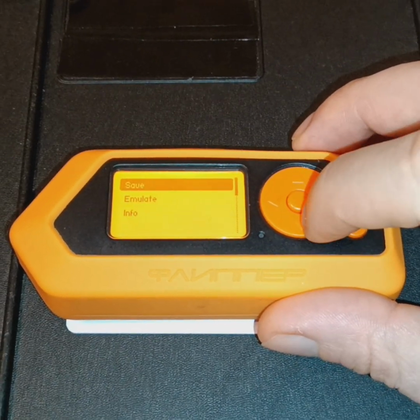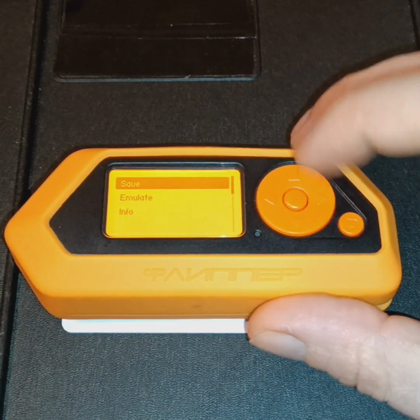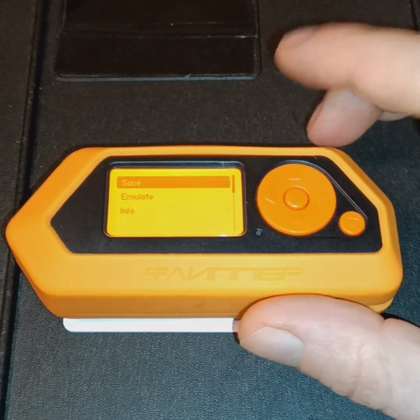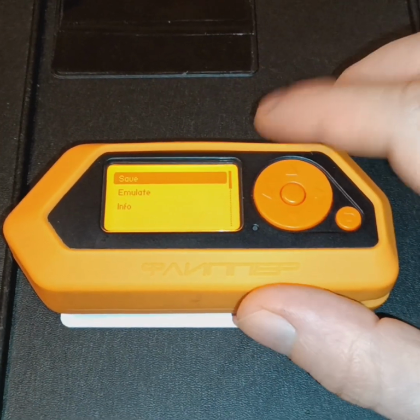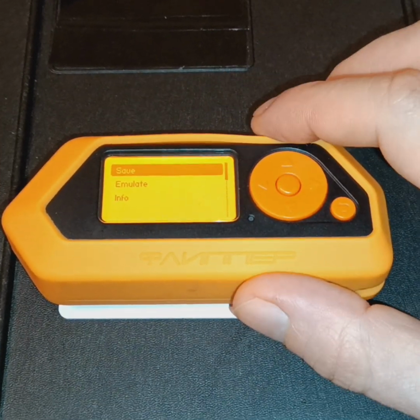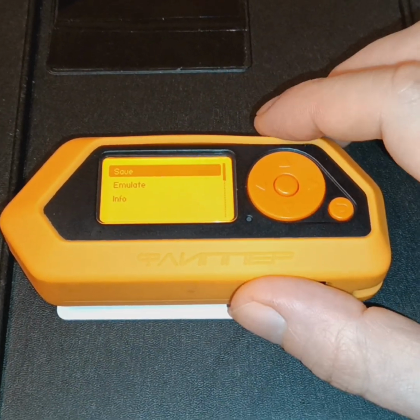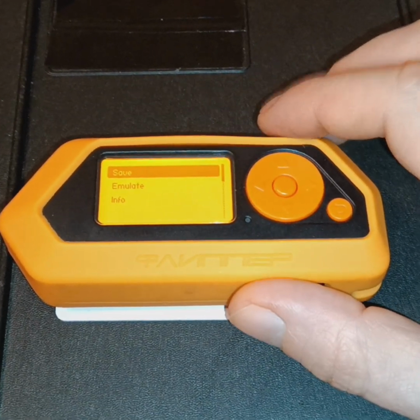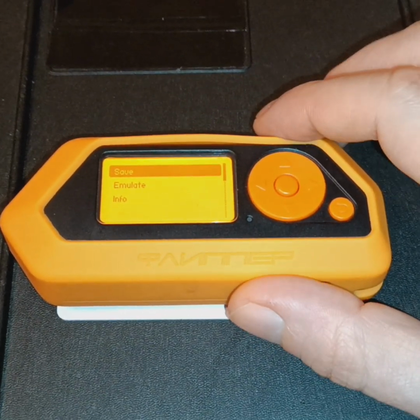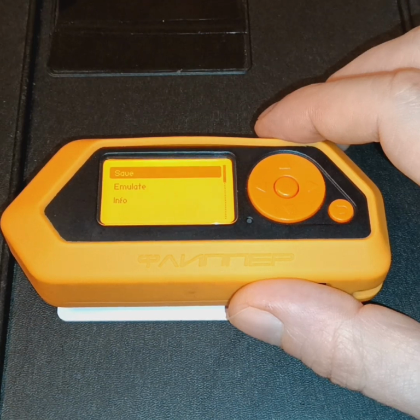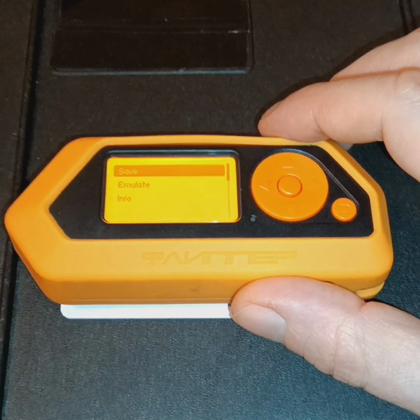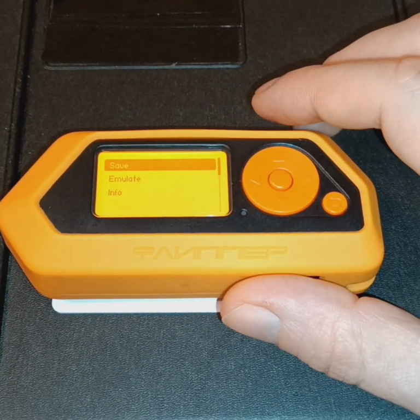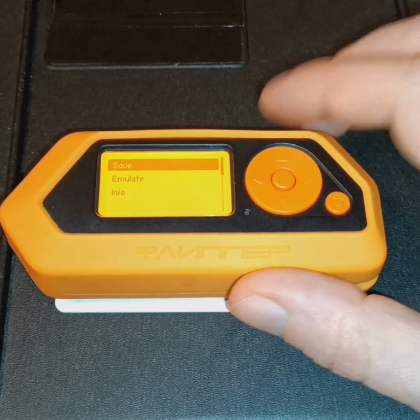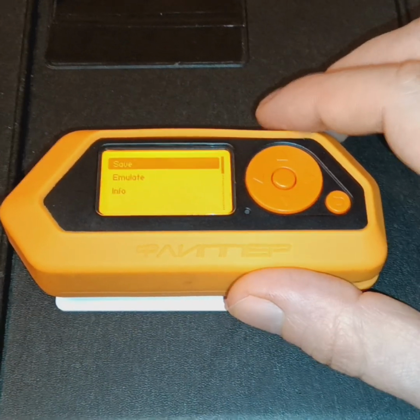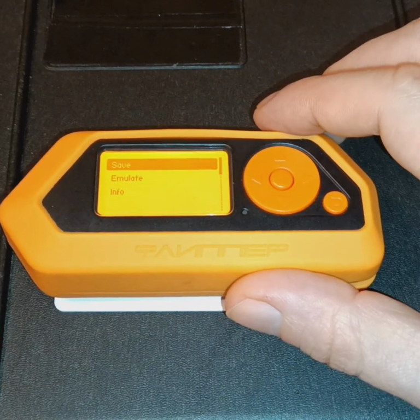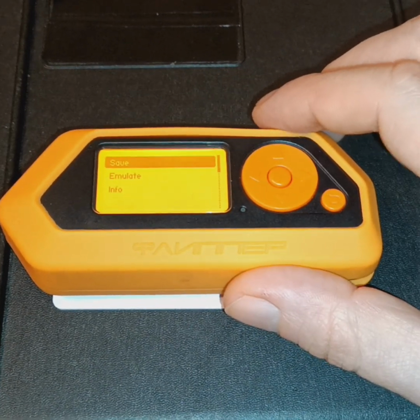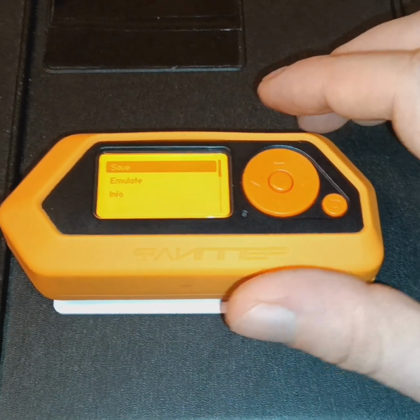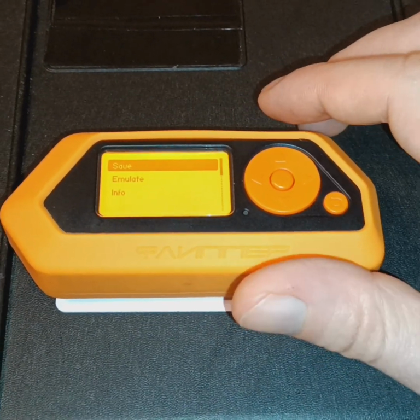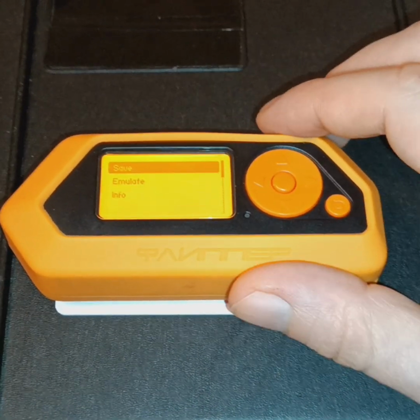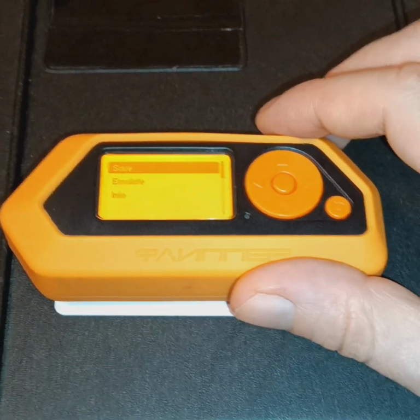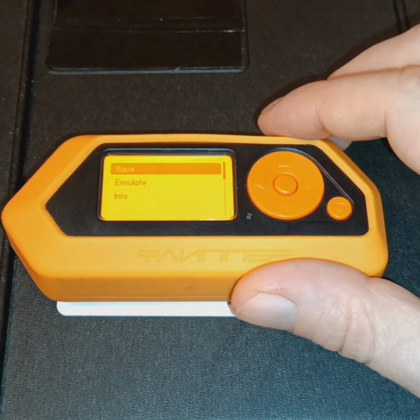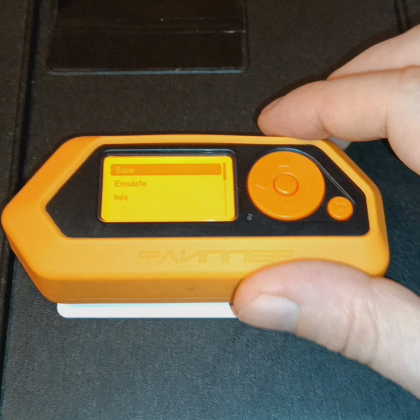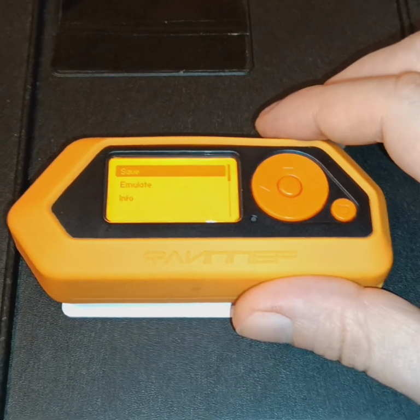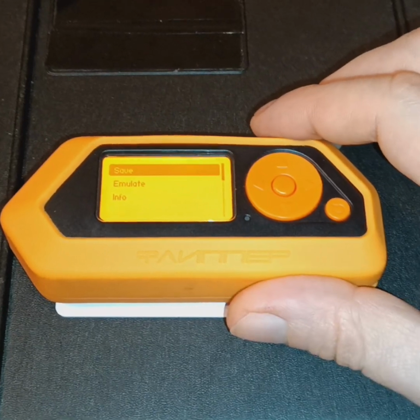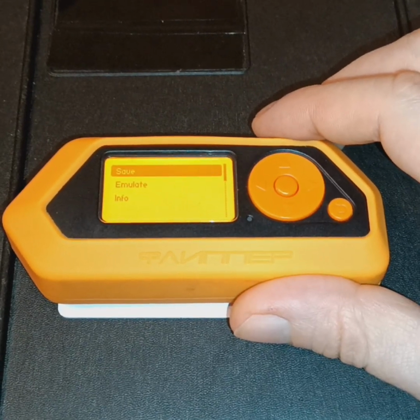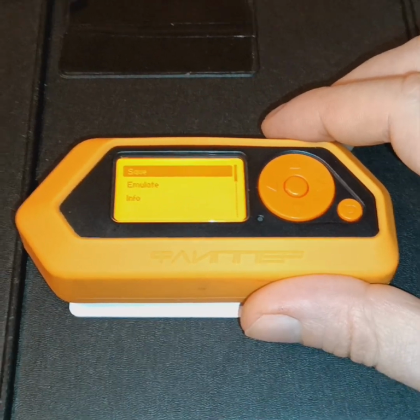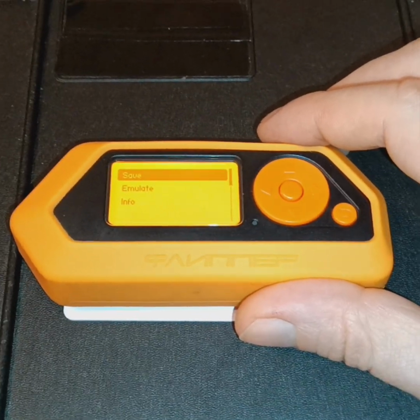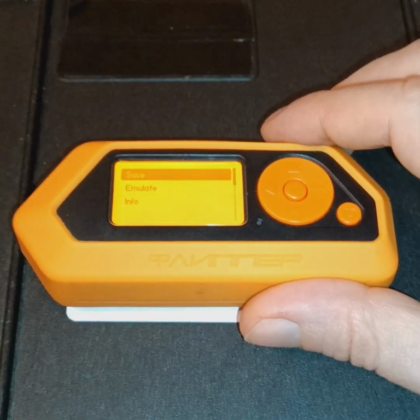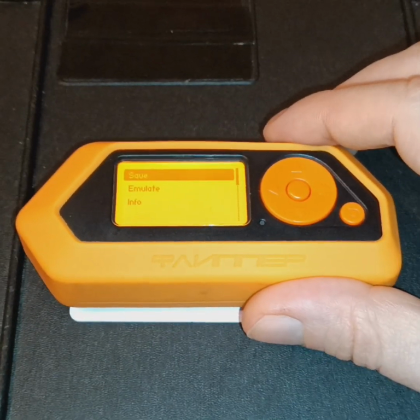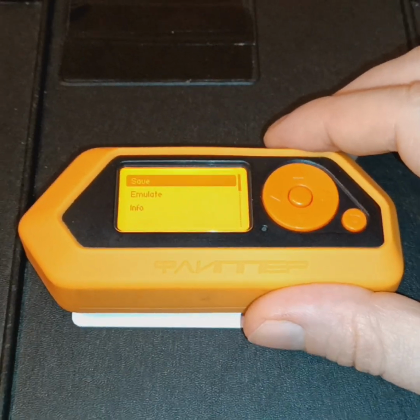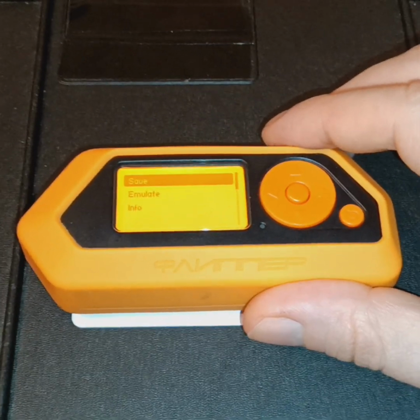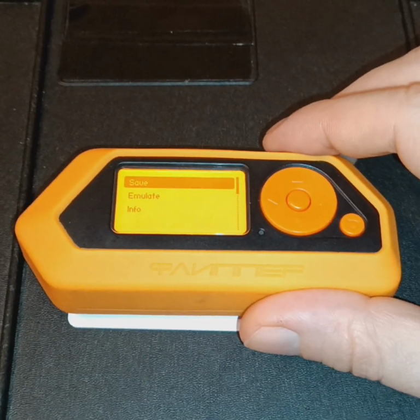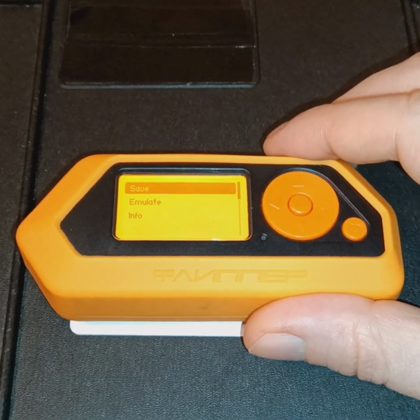However, this device is updated often. You can update your Flipper Zero with your smartphone by syncing your smartphone with the Flipper Zero via Bluetooth.